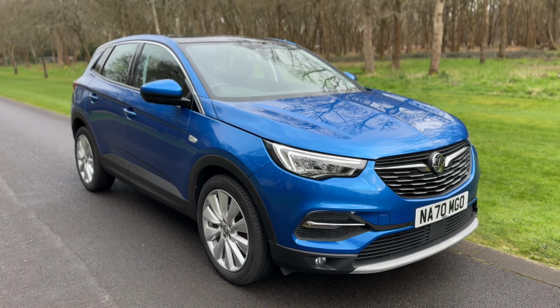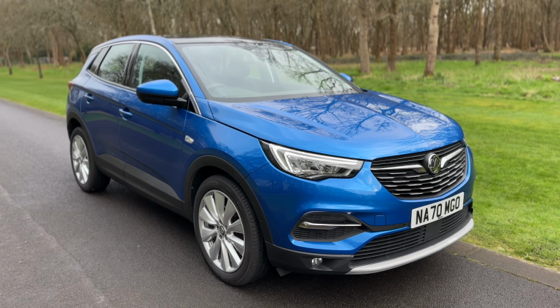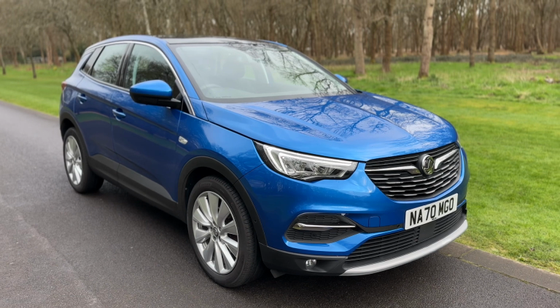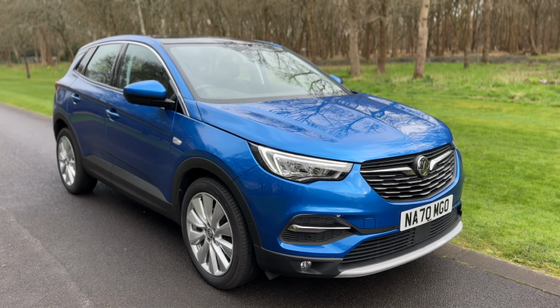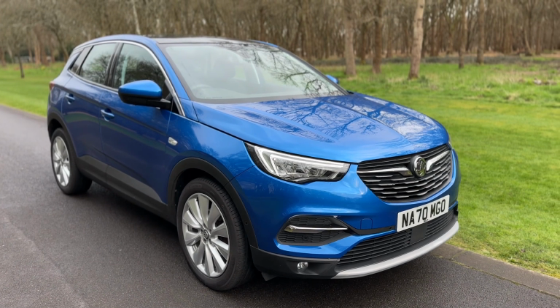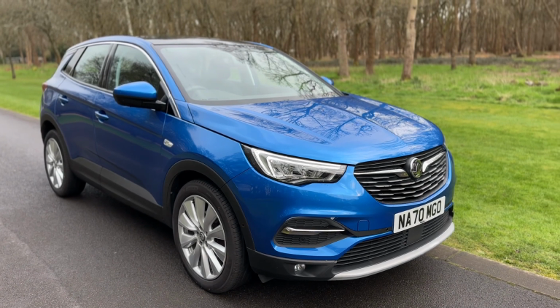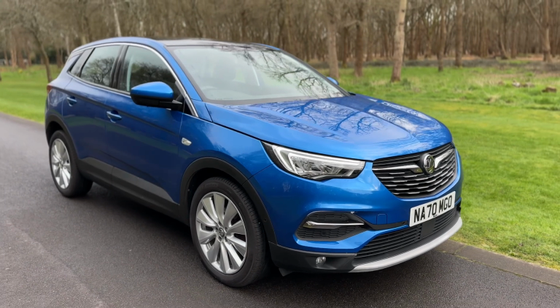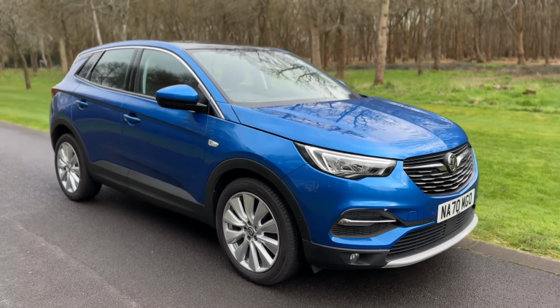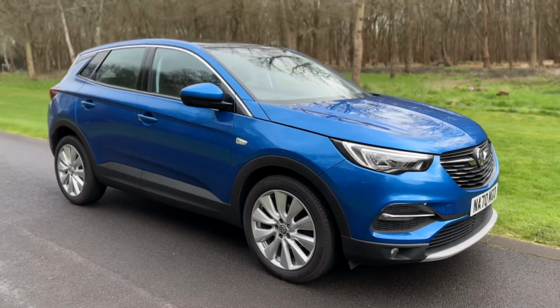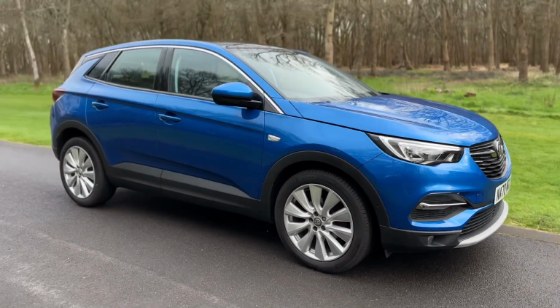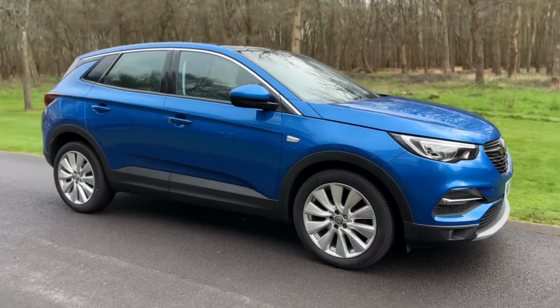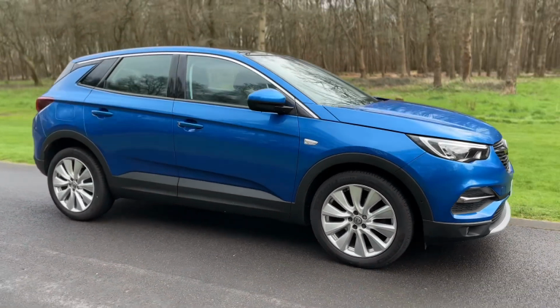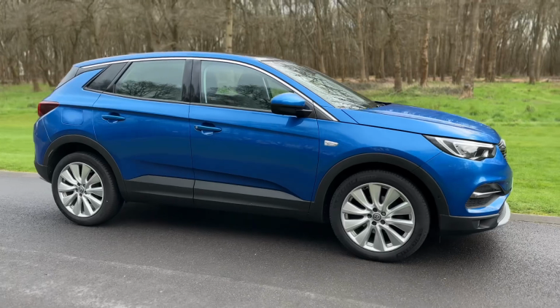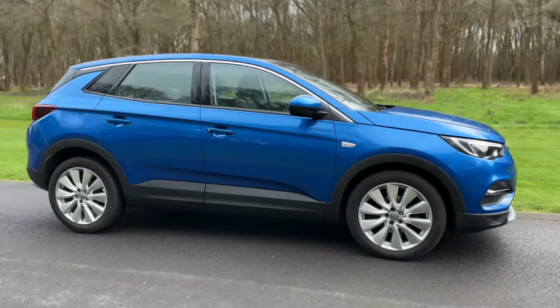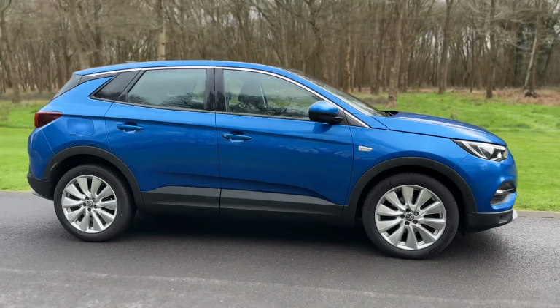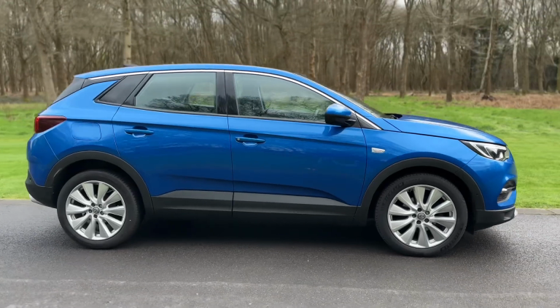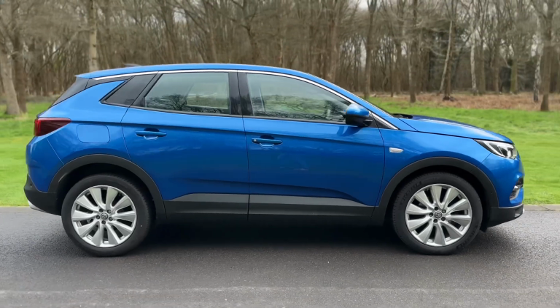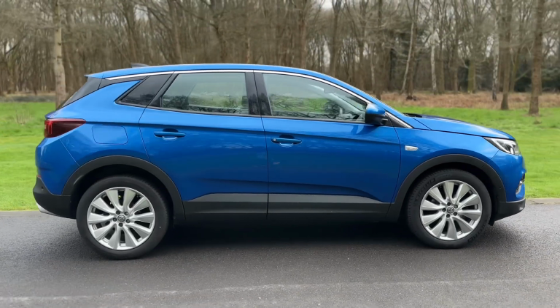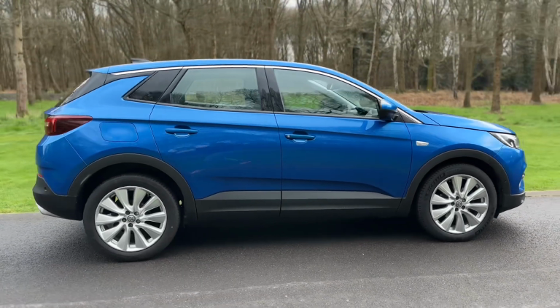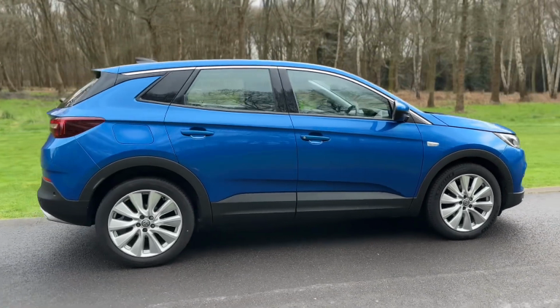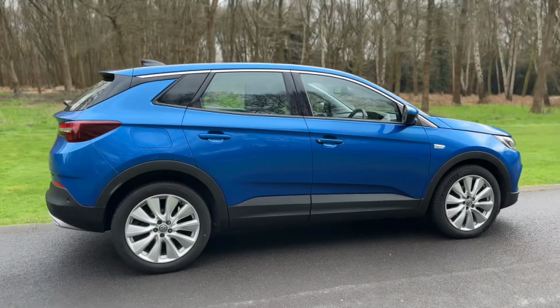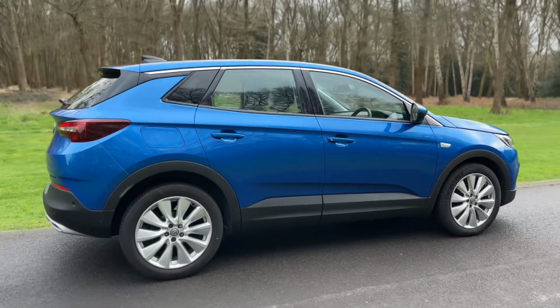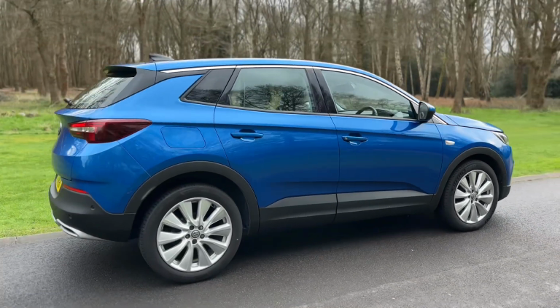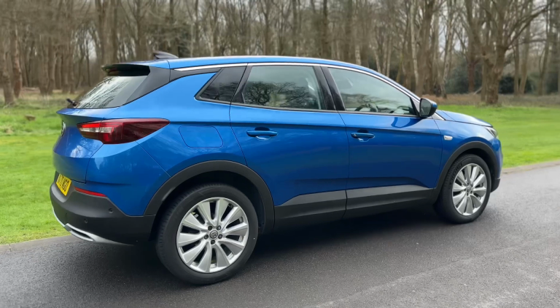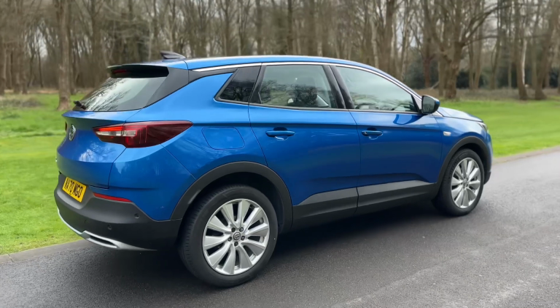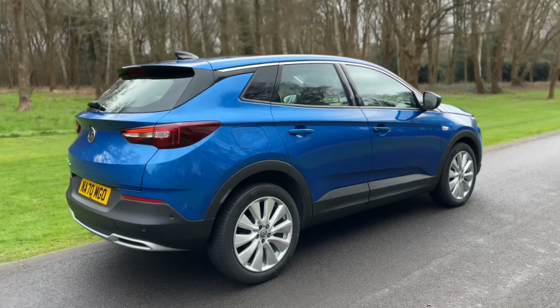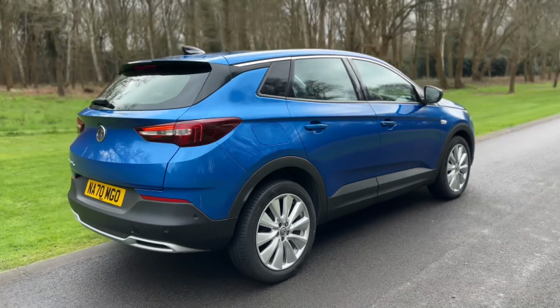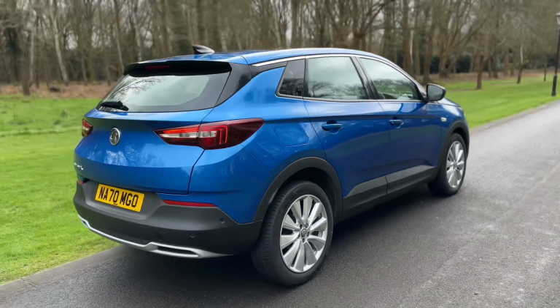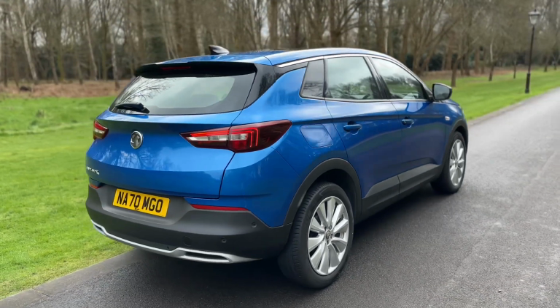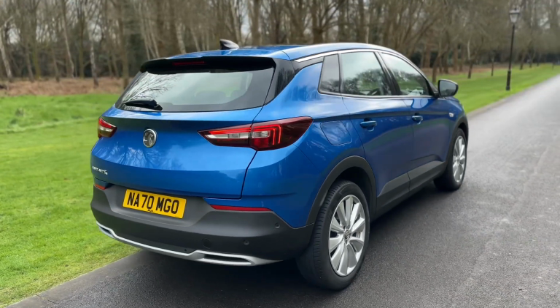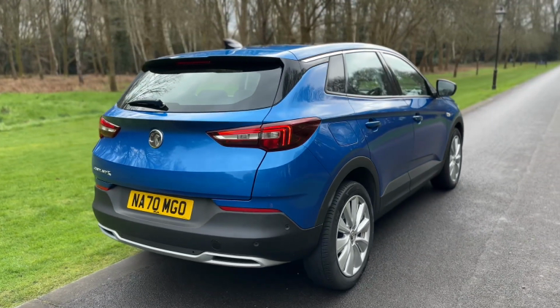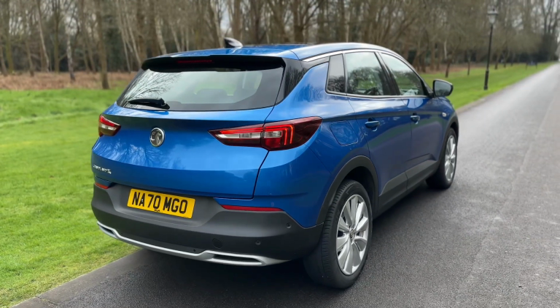Here we have the Vauxhall Grandland X on a 70 plate. I'm going to start off by showing you around the outside of the car and then we'll hop in and run through some controls on the inside. From the outside you can see it's a five-door car with alloy wheels. We're going to start off inside the boot area first of all.